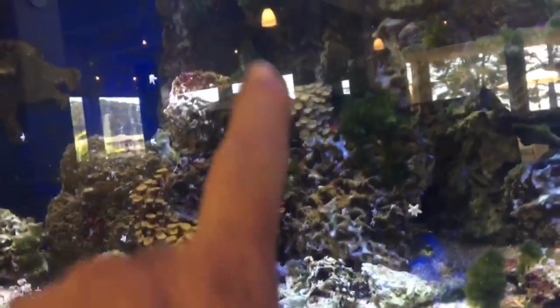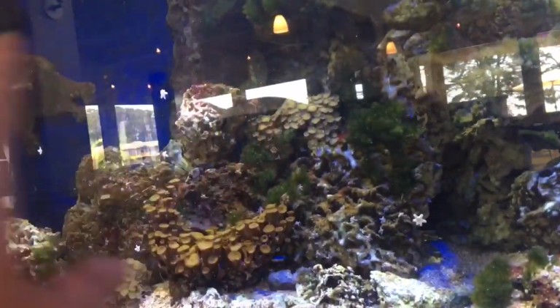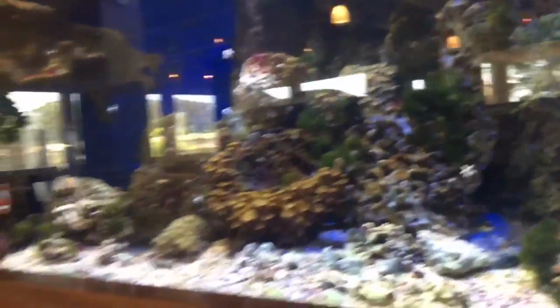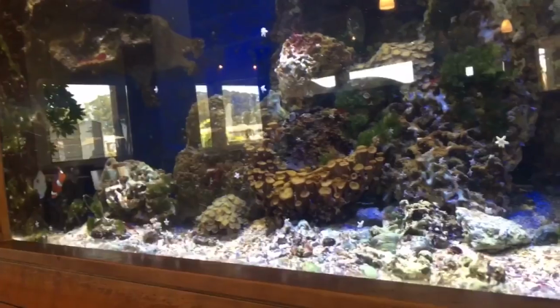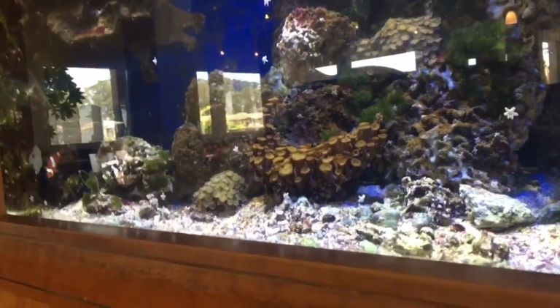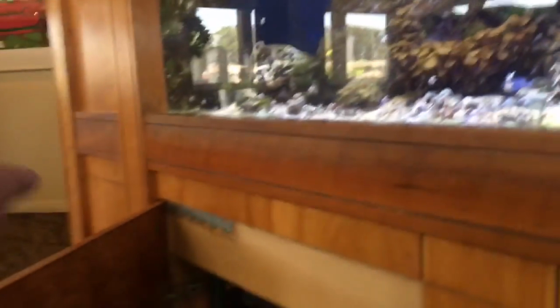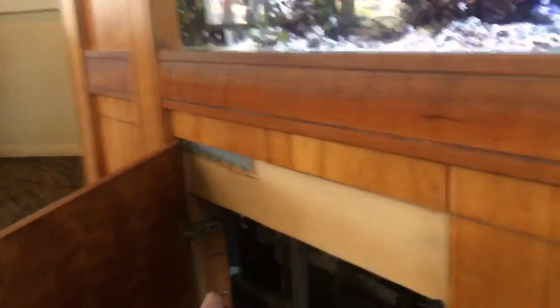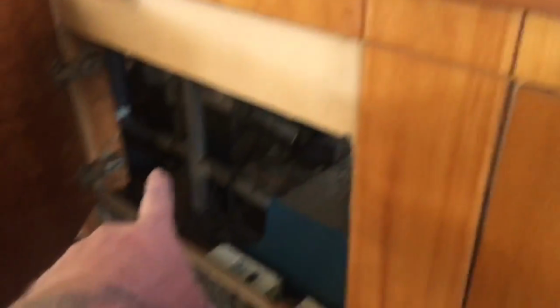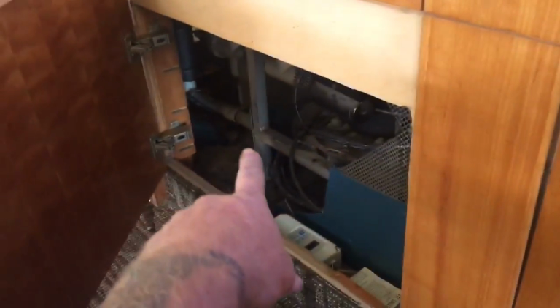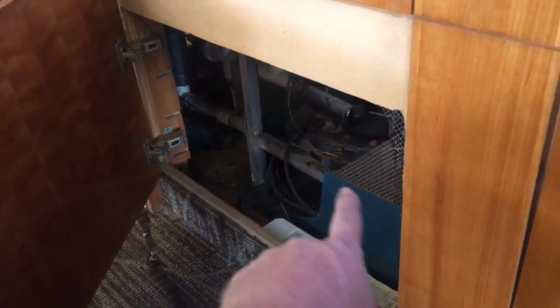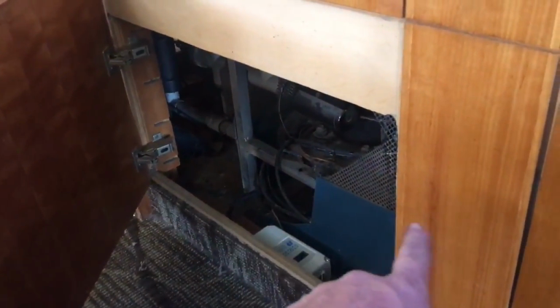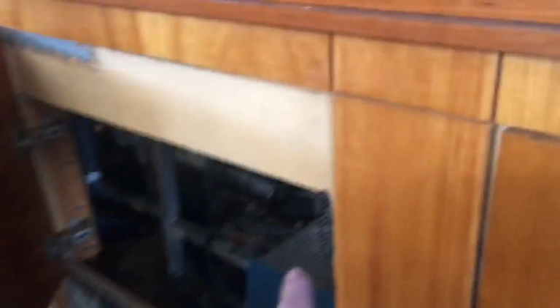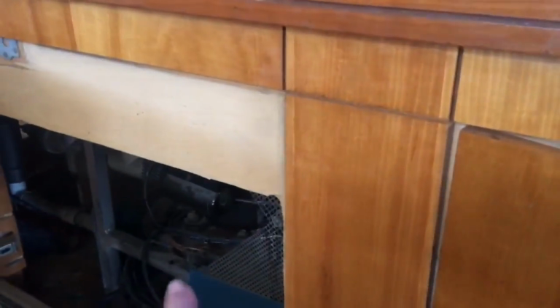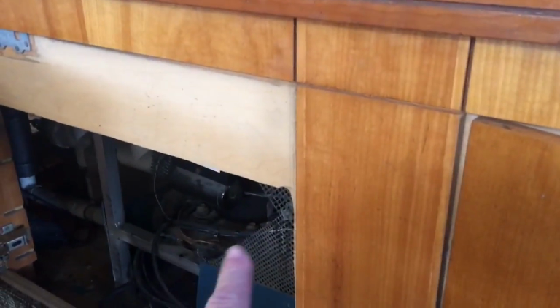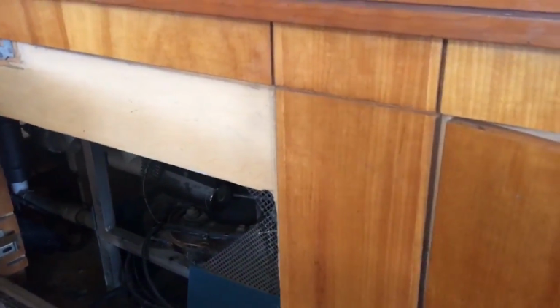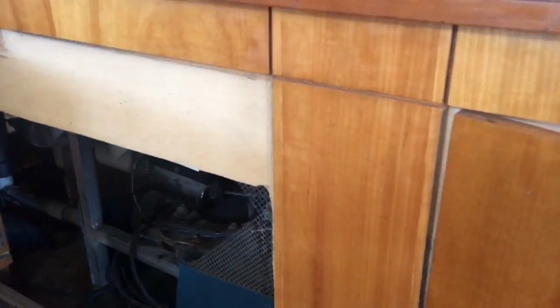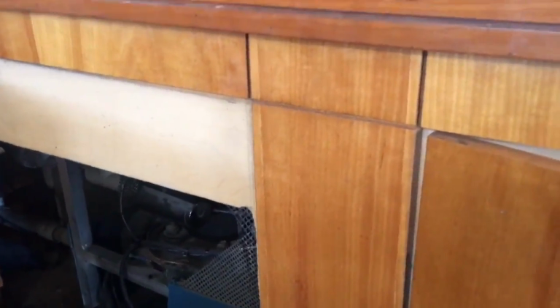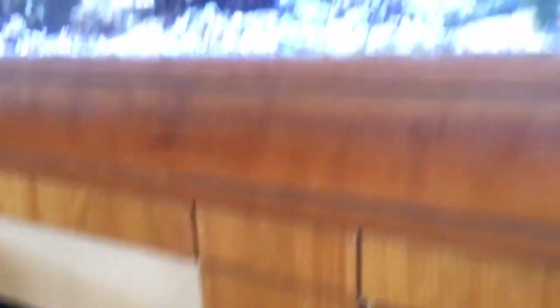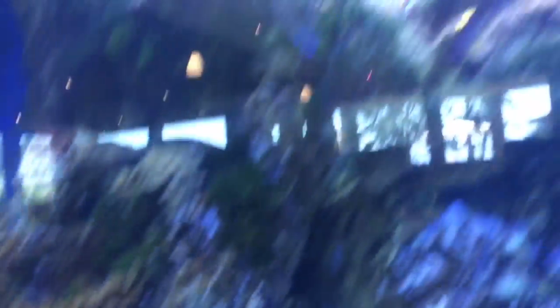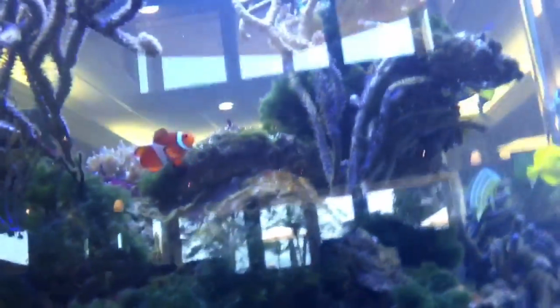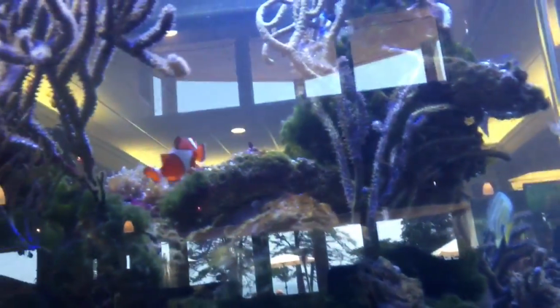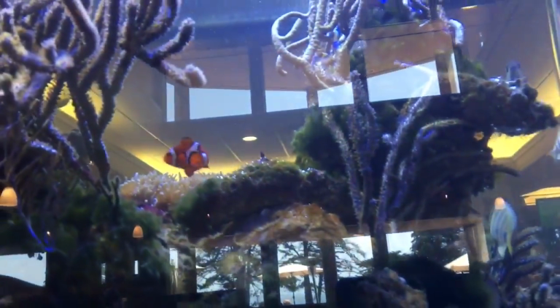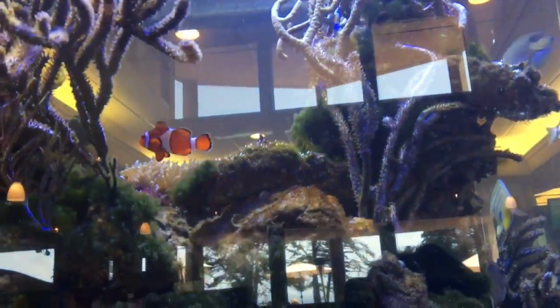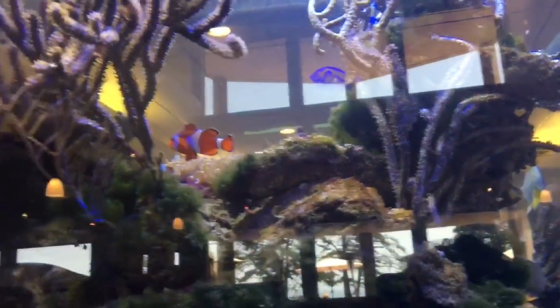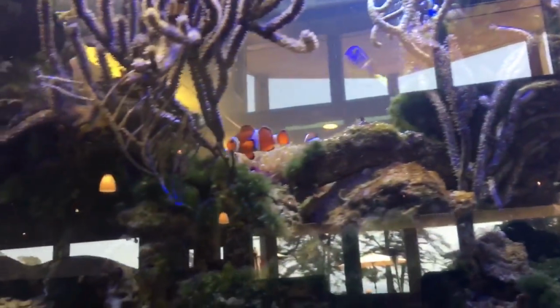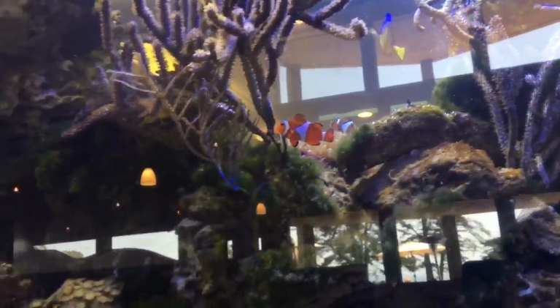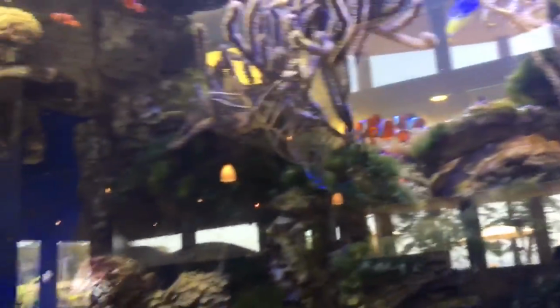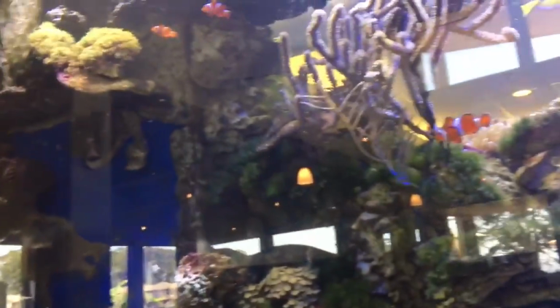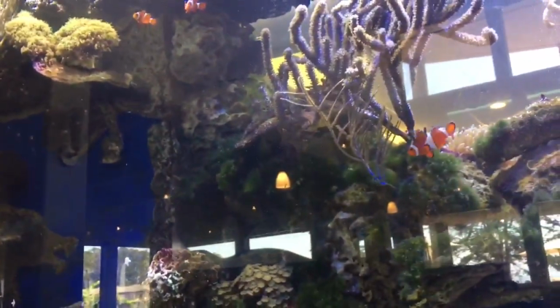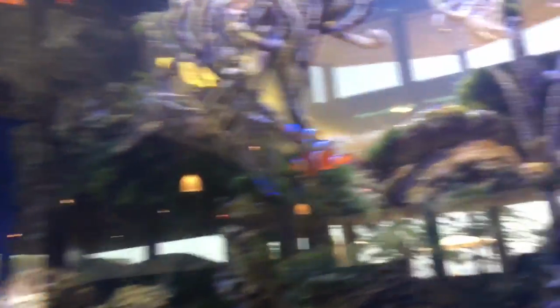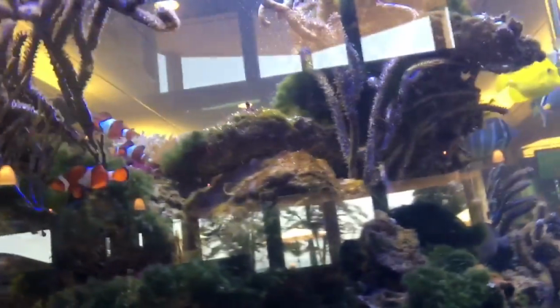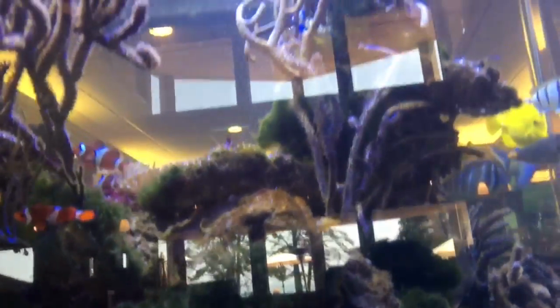You get the water pumps, it circulates, goes through a heat exchanger to get cooled off by the refrigeration unit here, so they can maintain the temperature in there. This one does tides and all kinds of cool stuff.